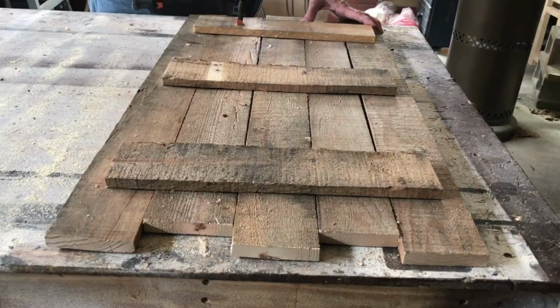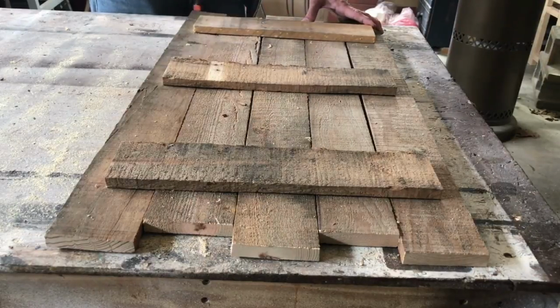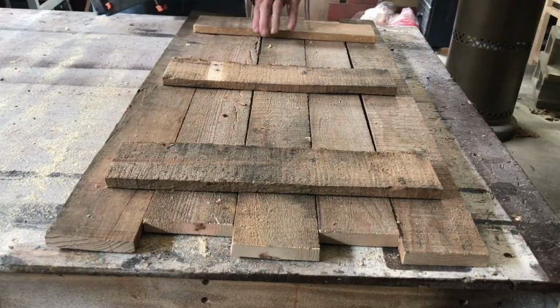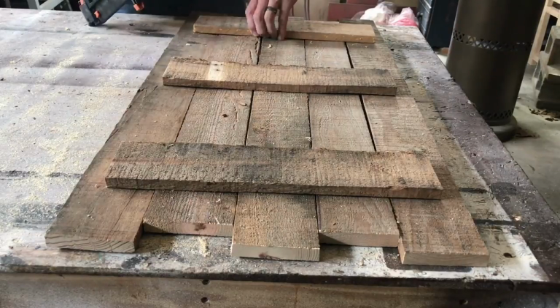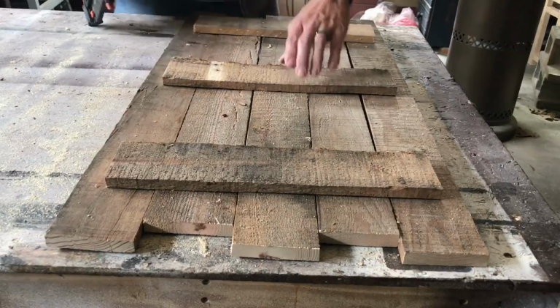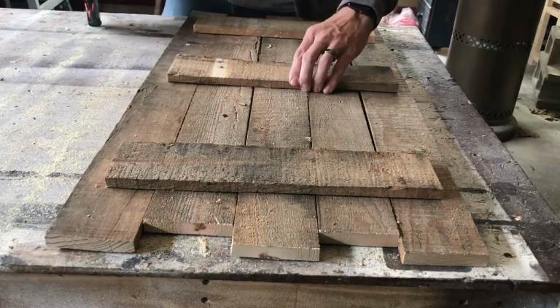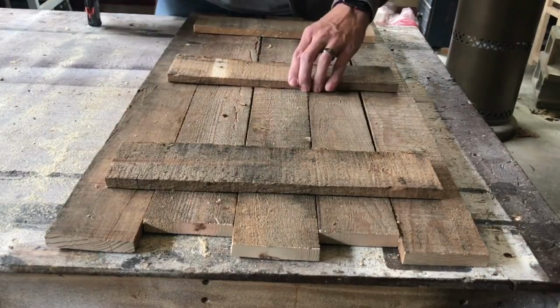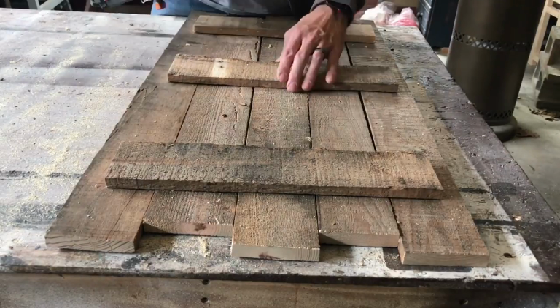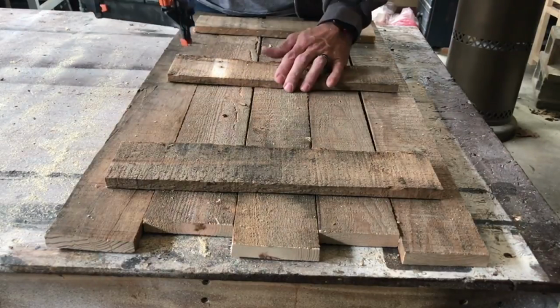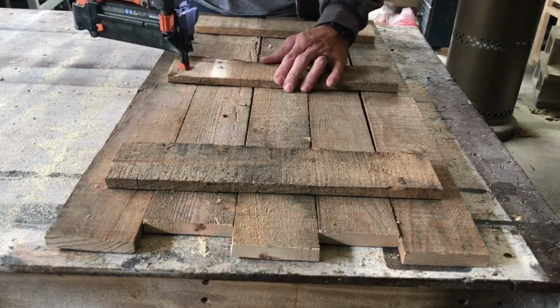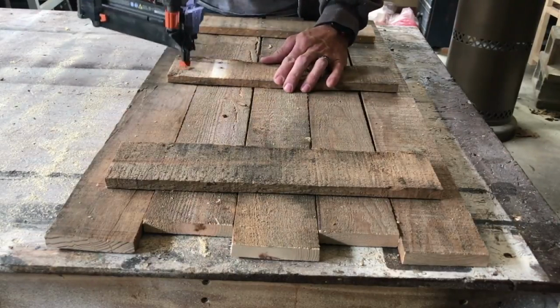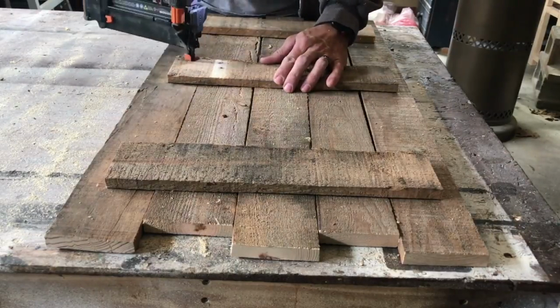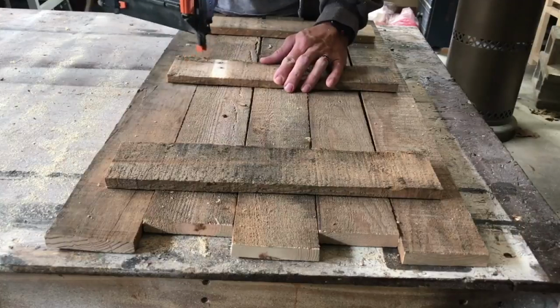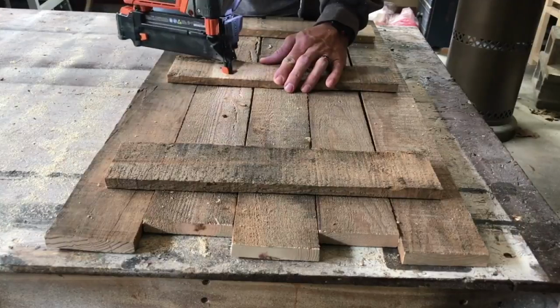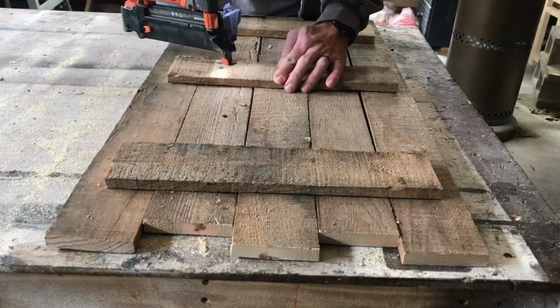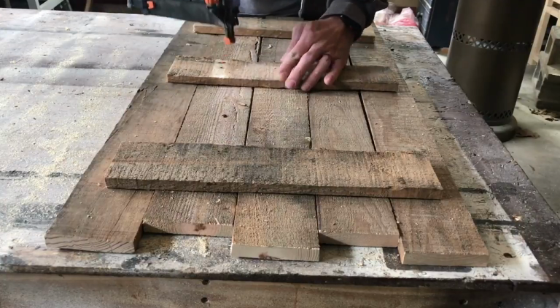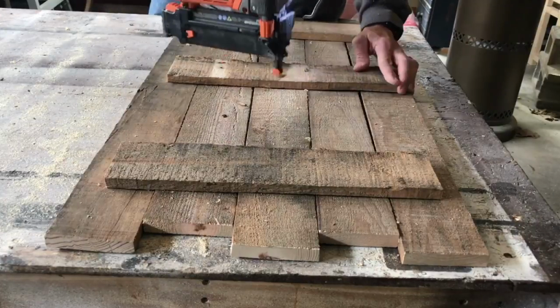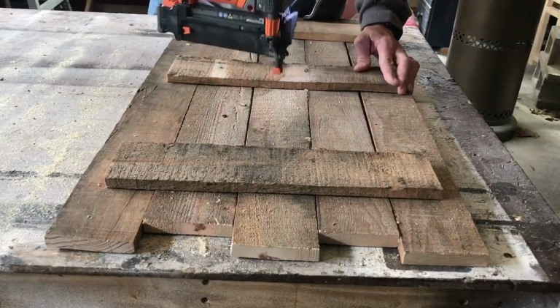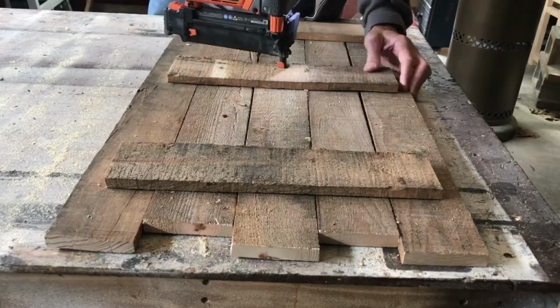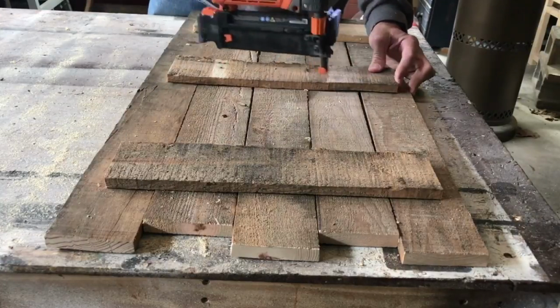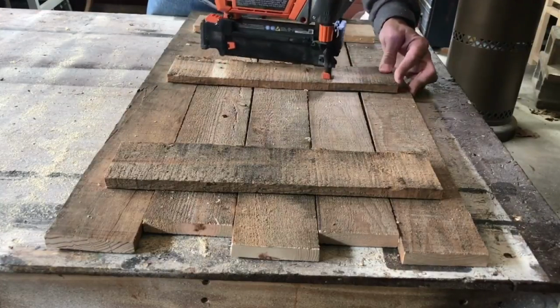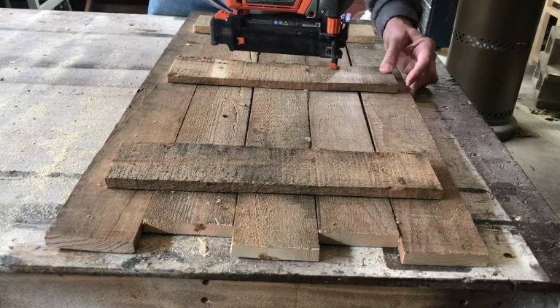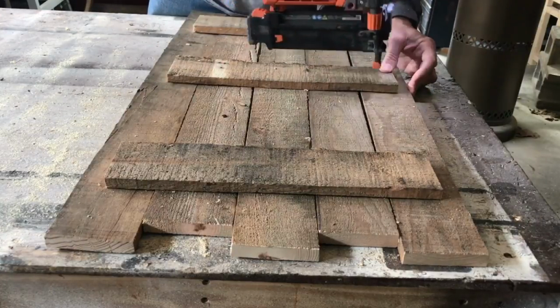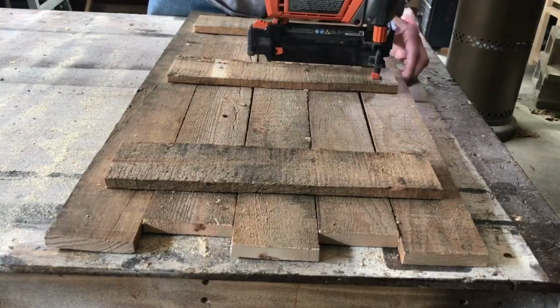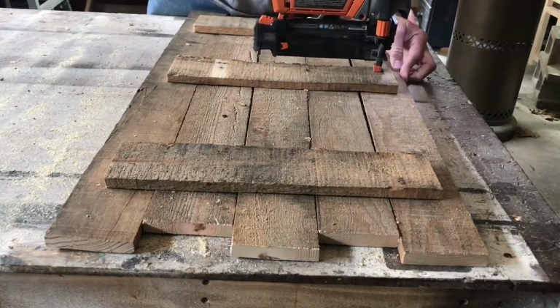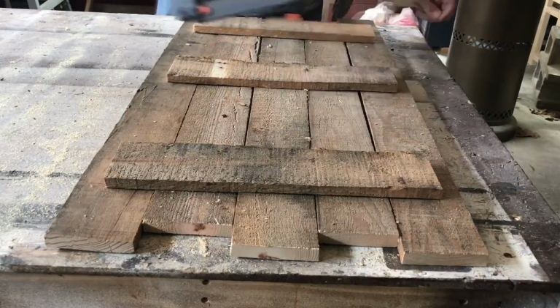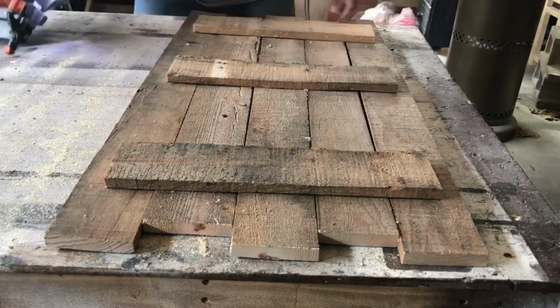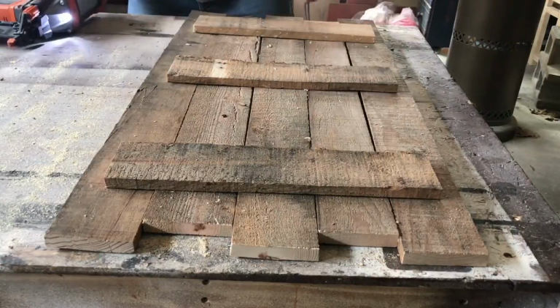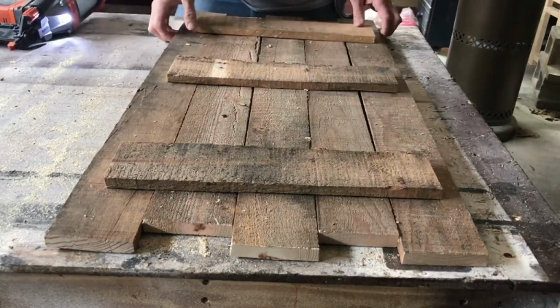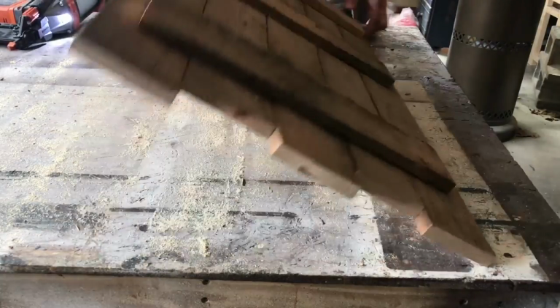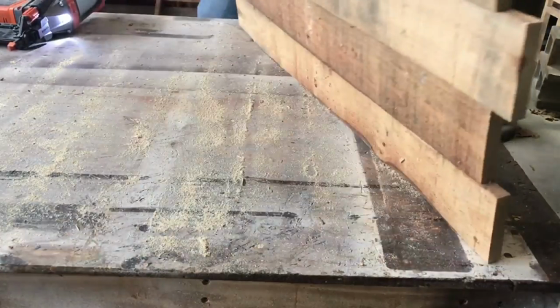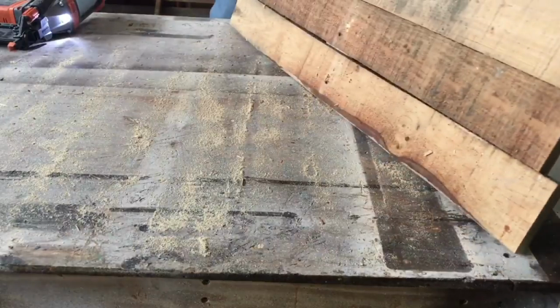If you don't have brad nails, you can use finished nails or staples — anything that's long enough to go through those boards without poking through the other side.